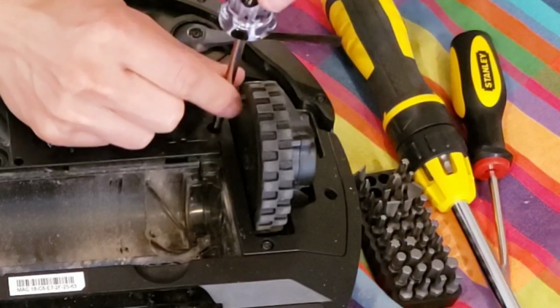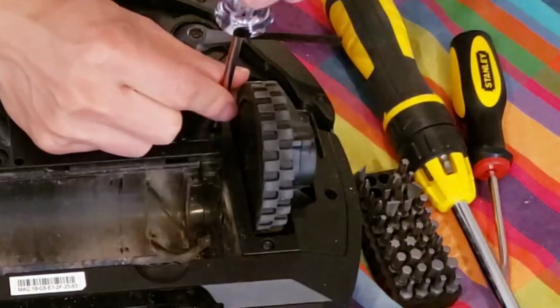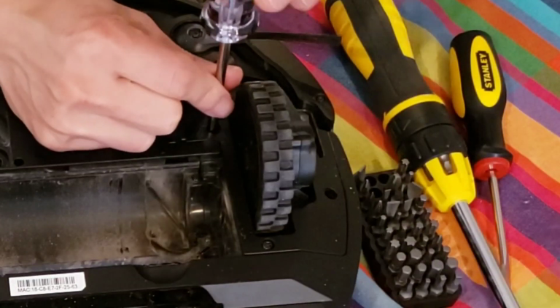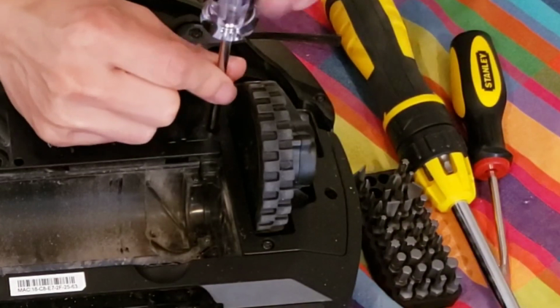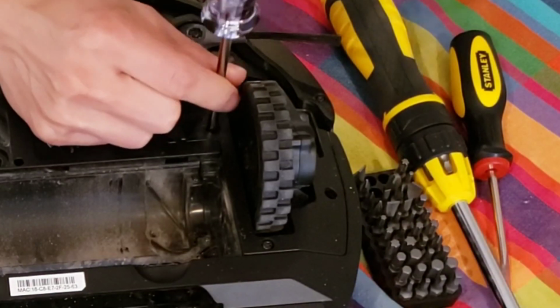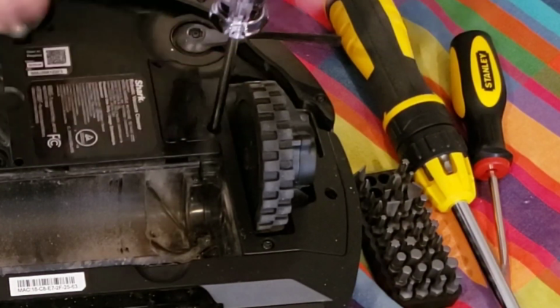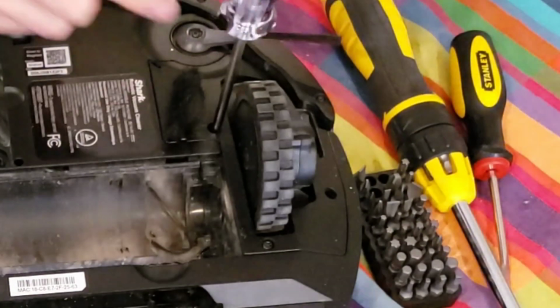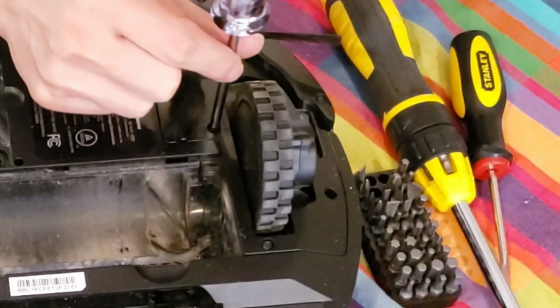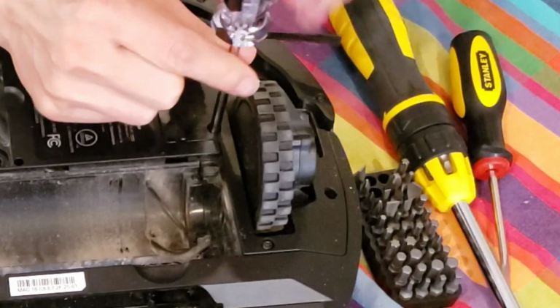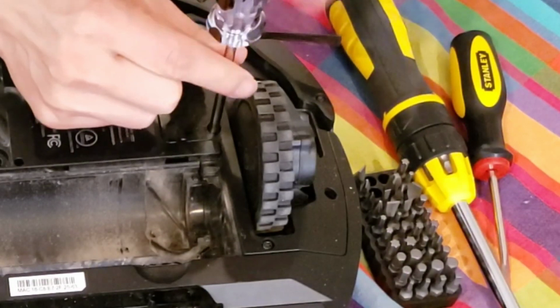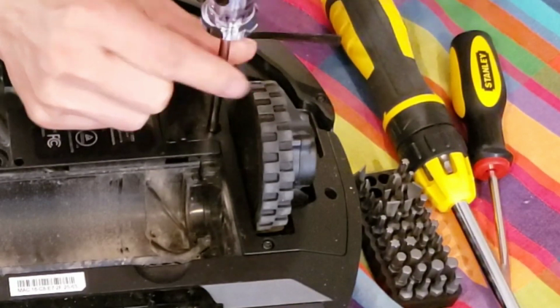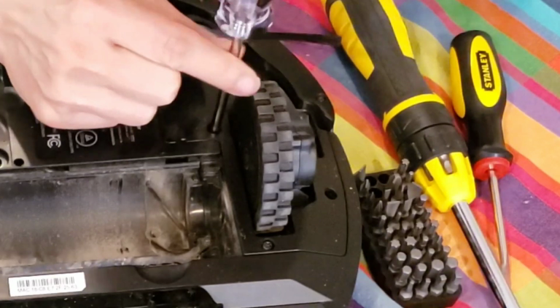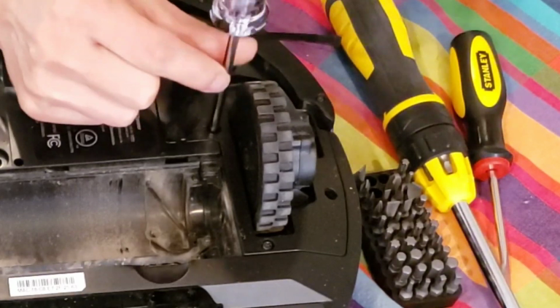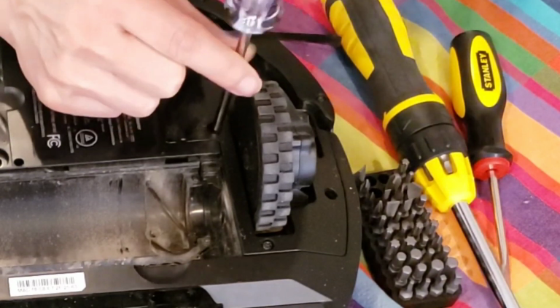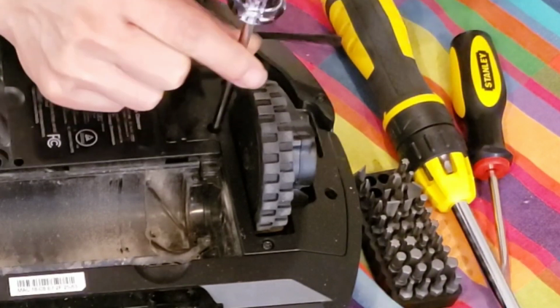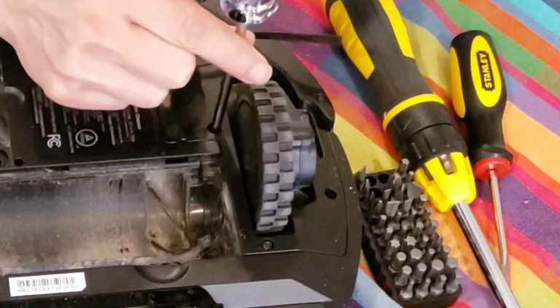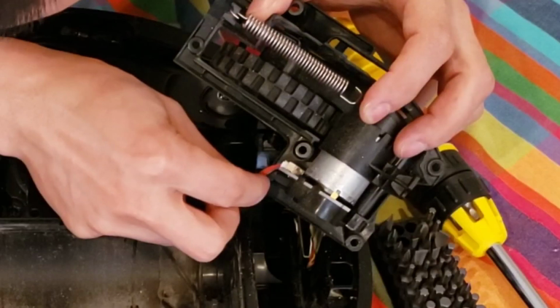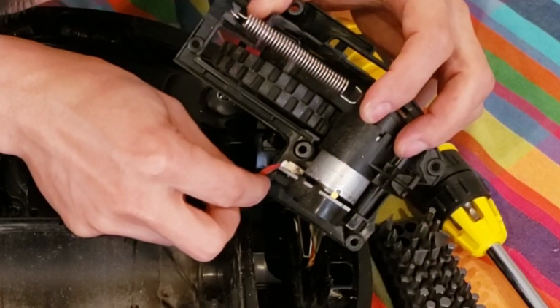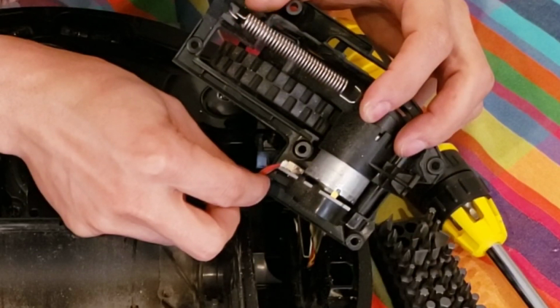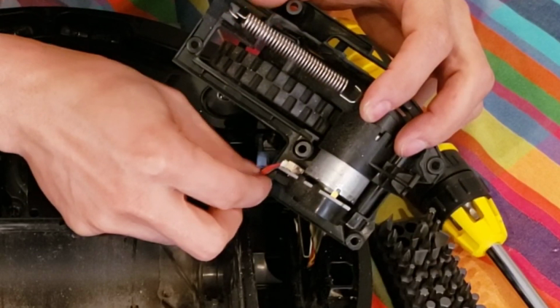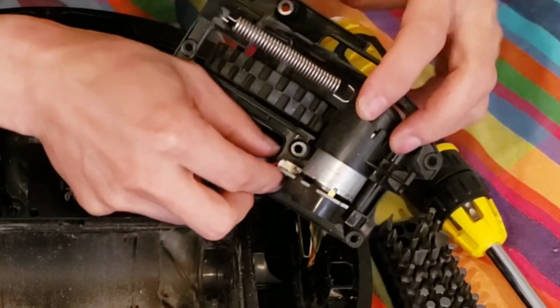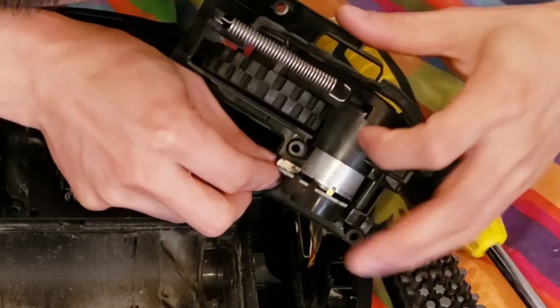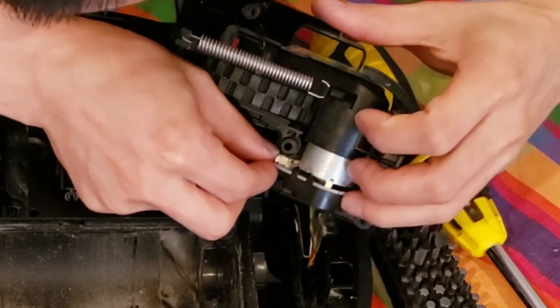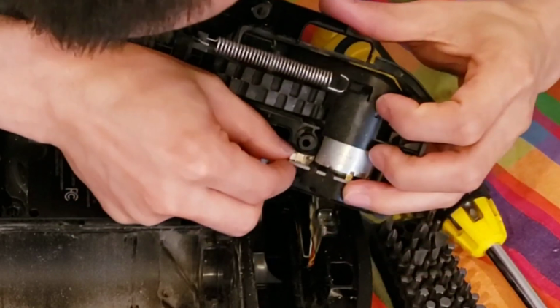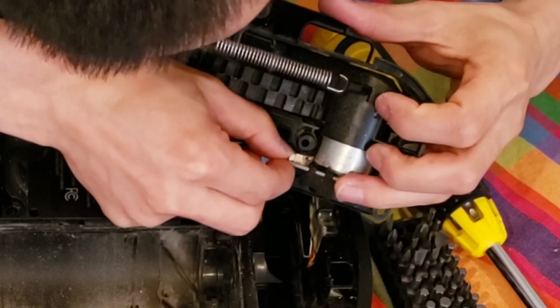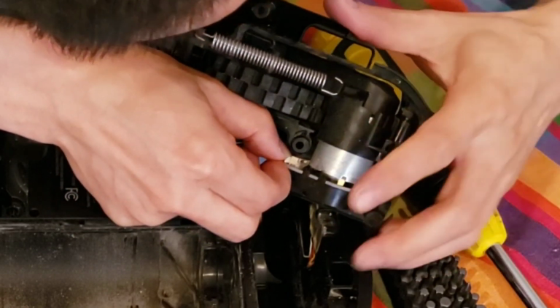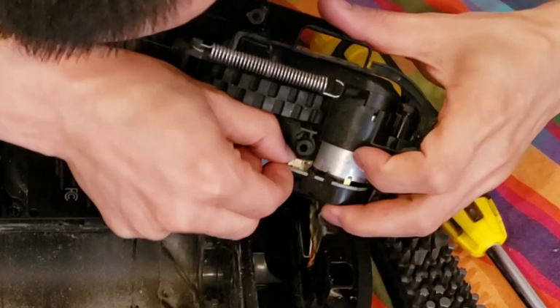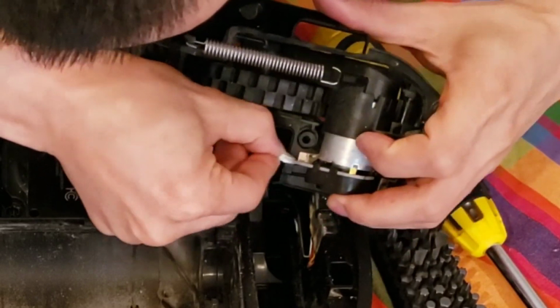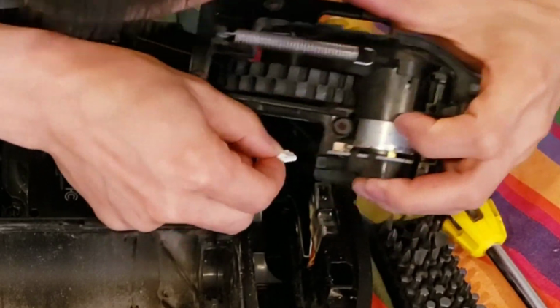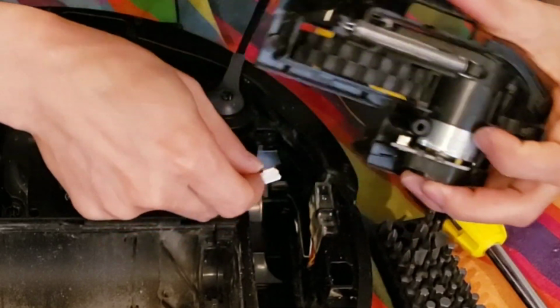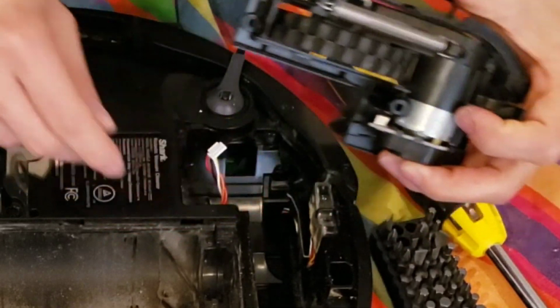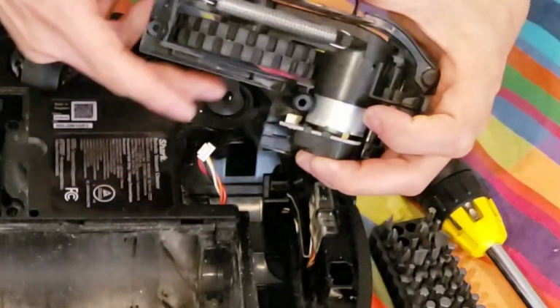We're going to go ahead and remove the left and right wheels. It's held on by about four torque-style screws. If you like this type of teardown video, please smash the like button — it helps me gauge if these types of videos are popular or not. Thank you.